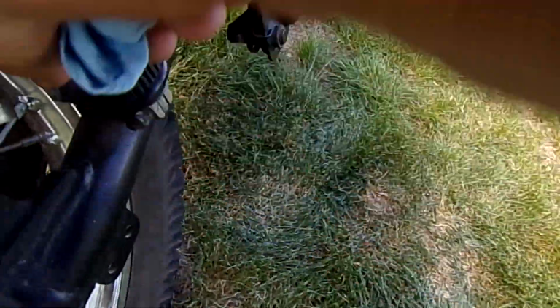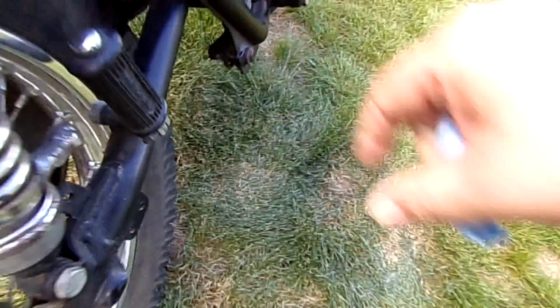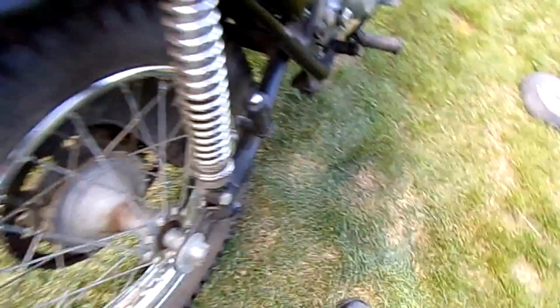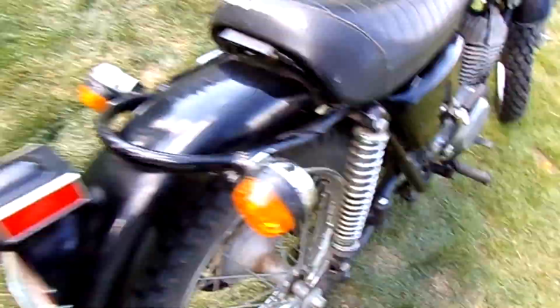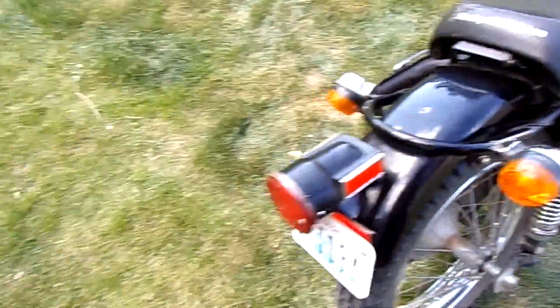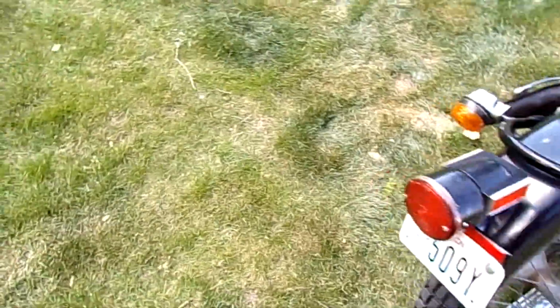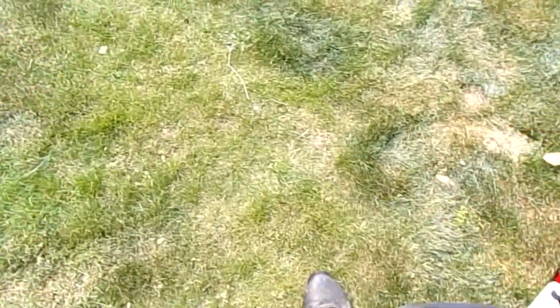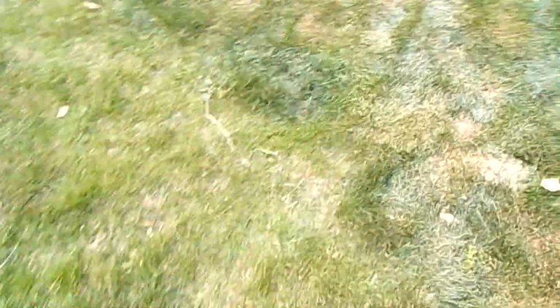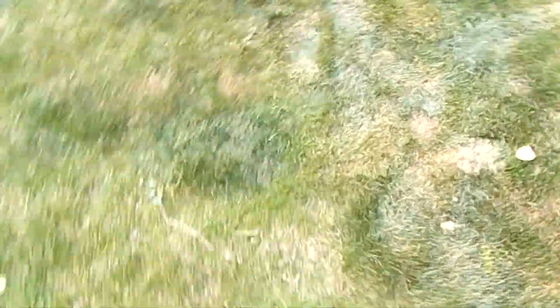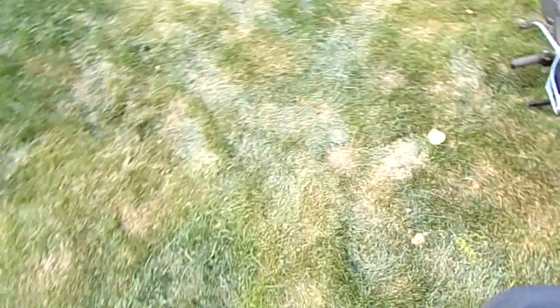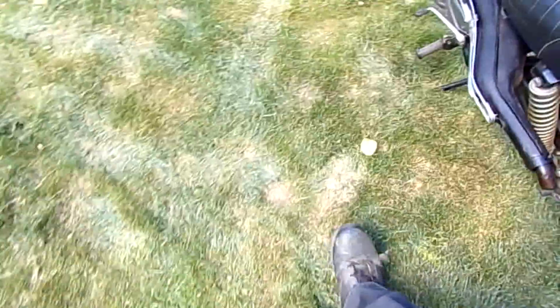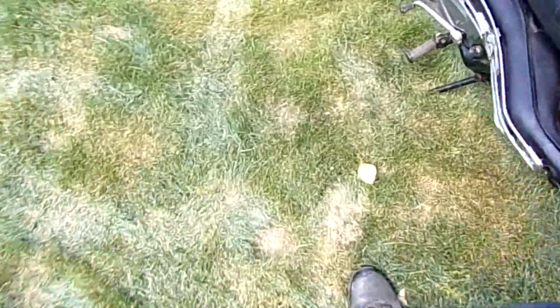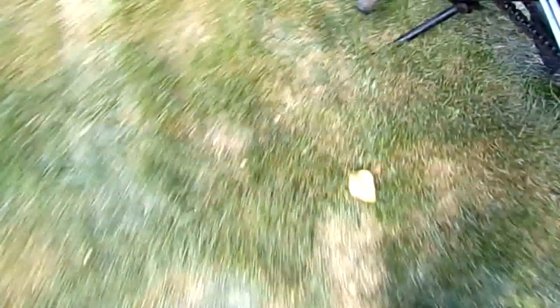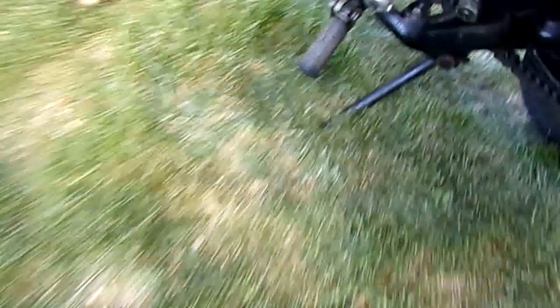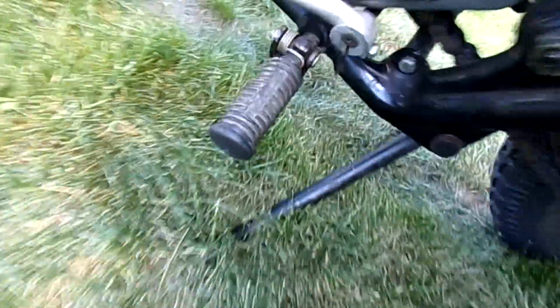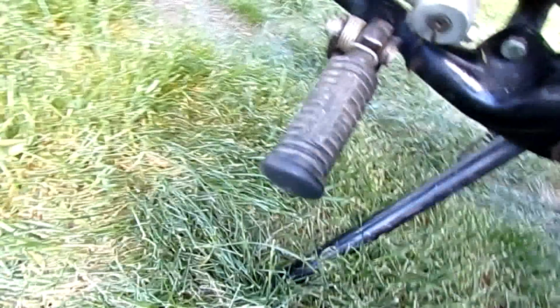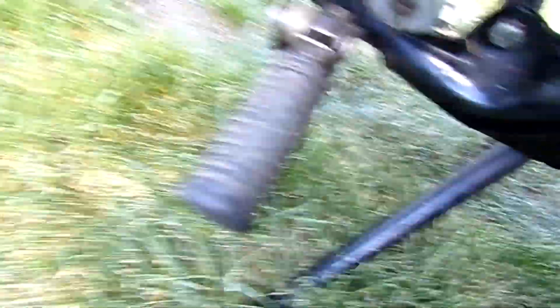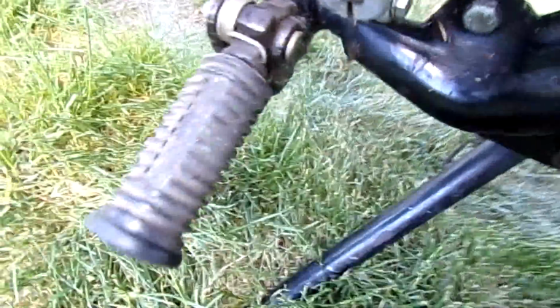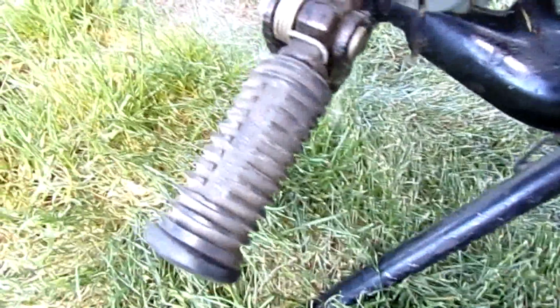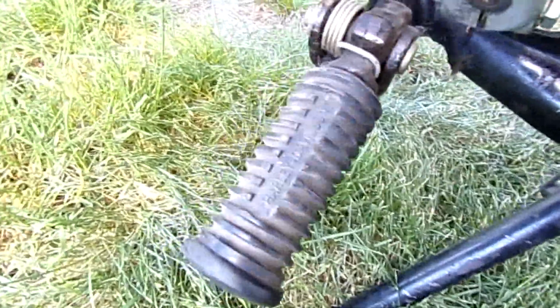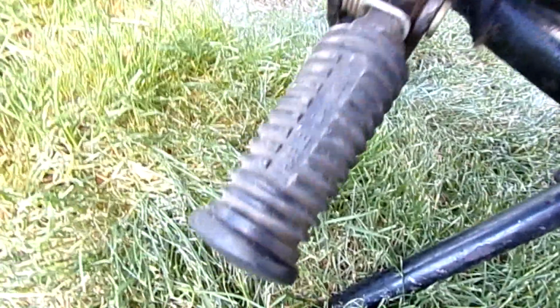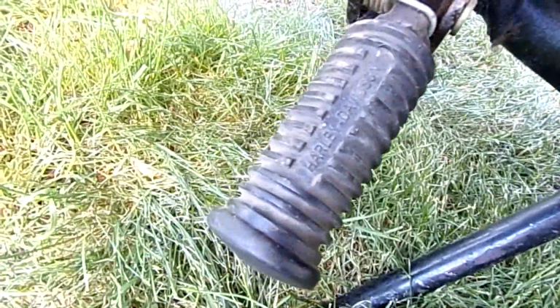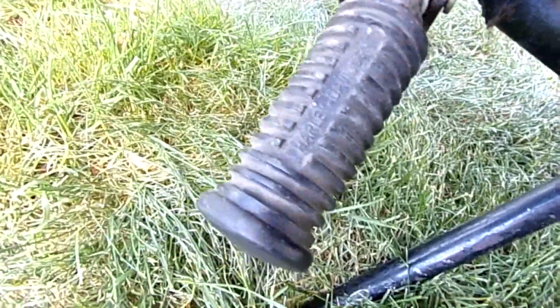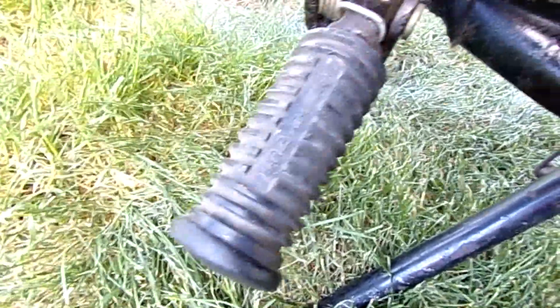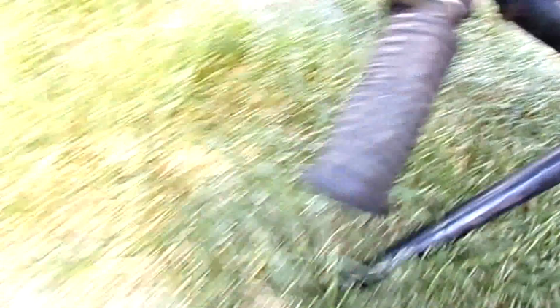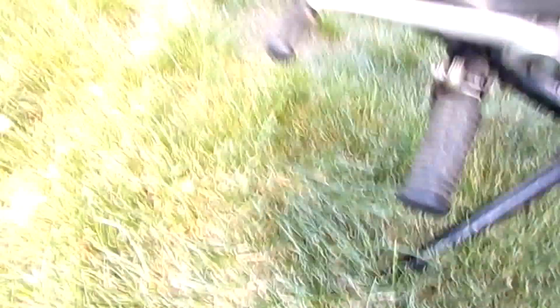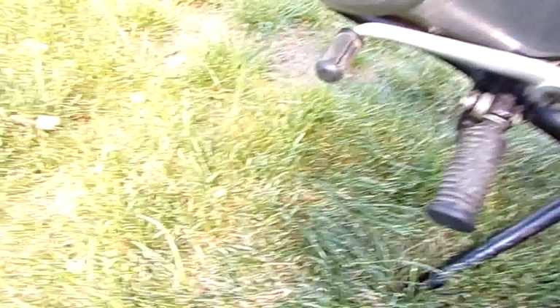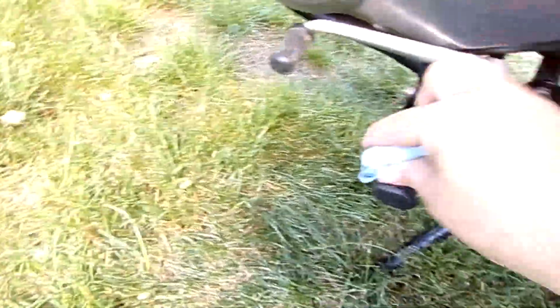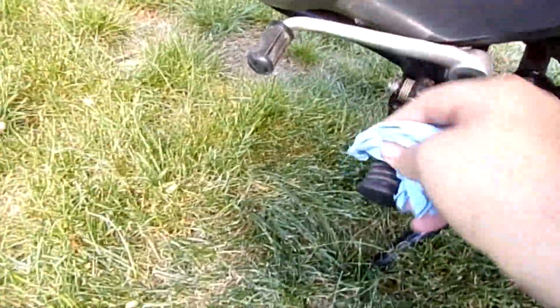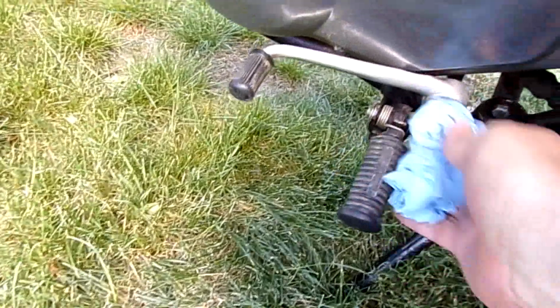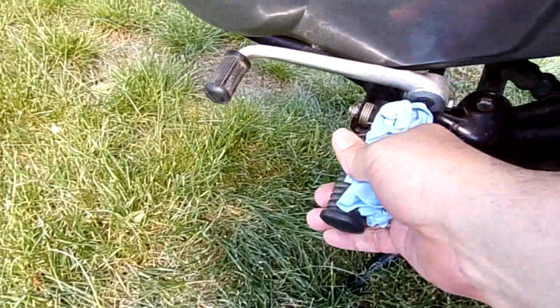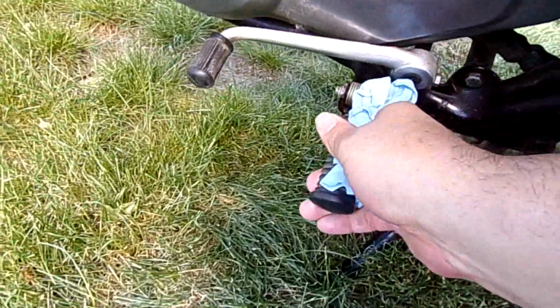You can just tell they've never hardly been used. Very low mileage. Any dirt on them is probably from me.